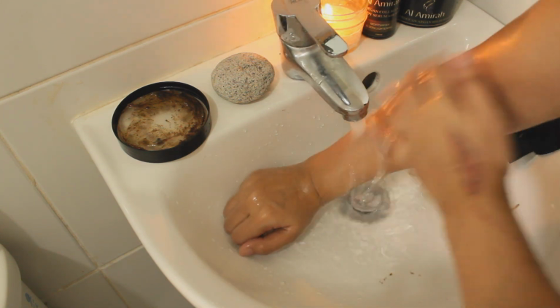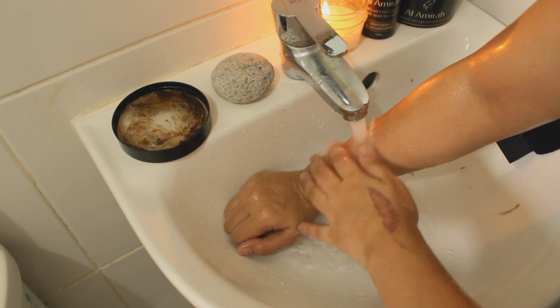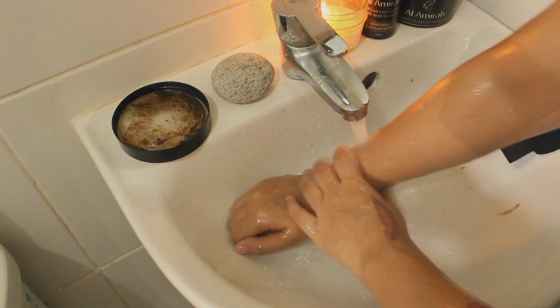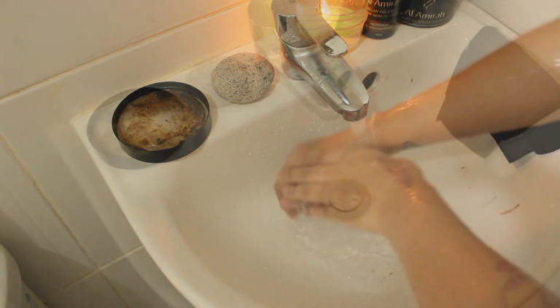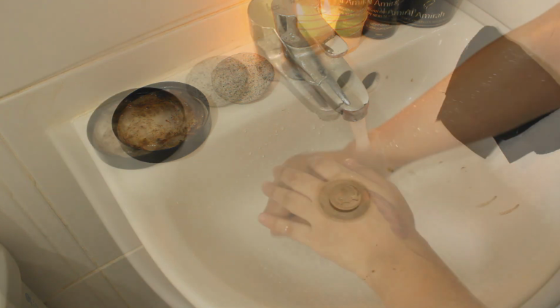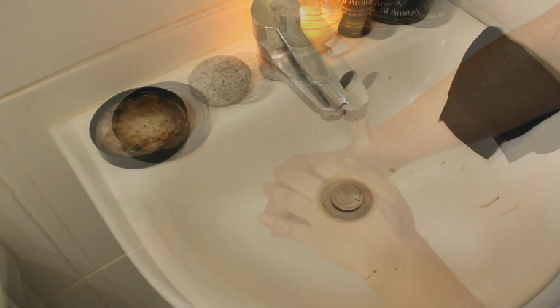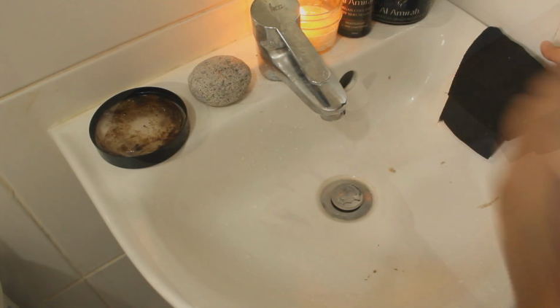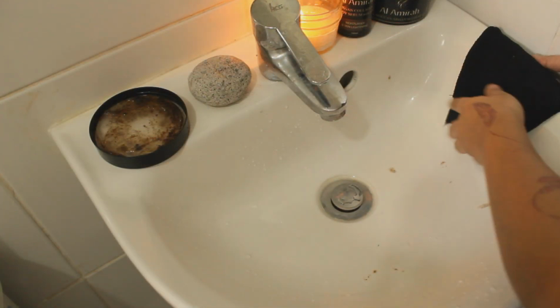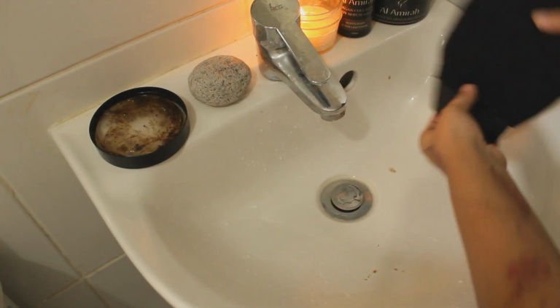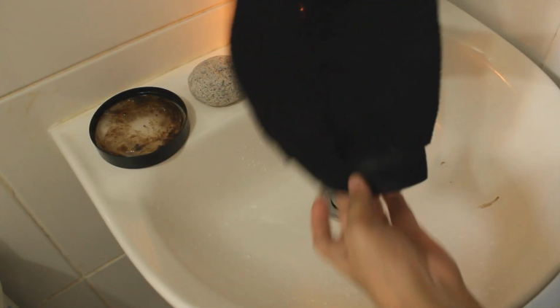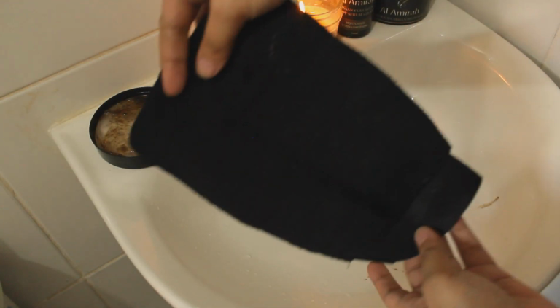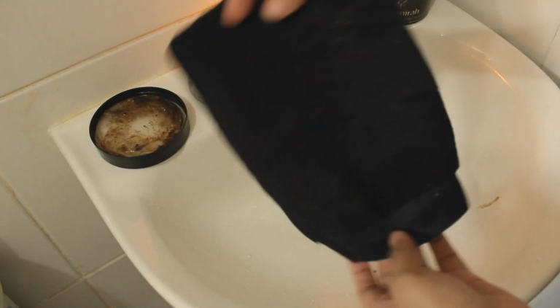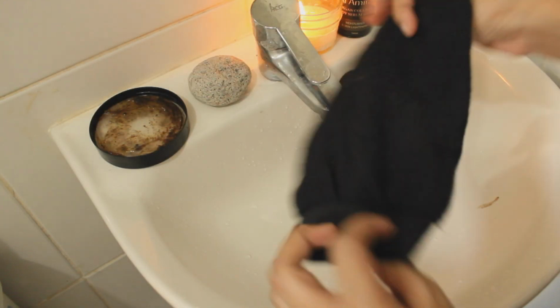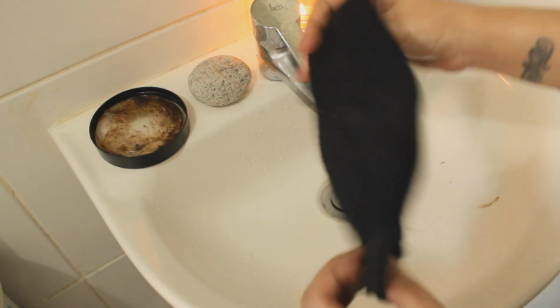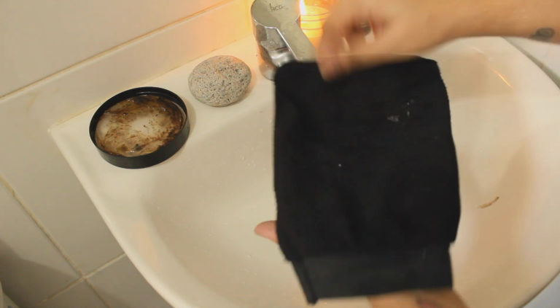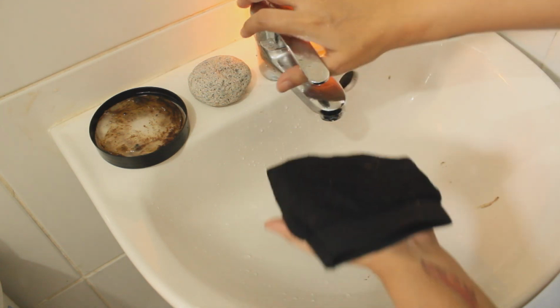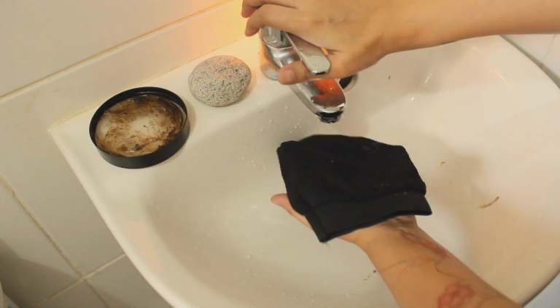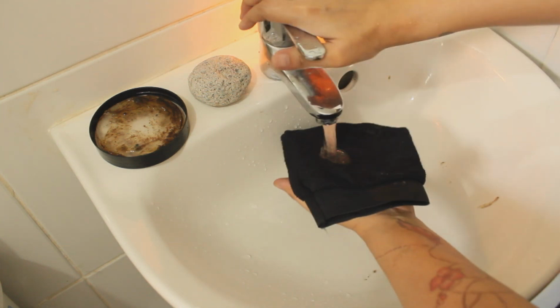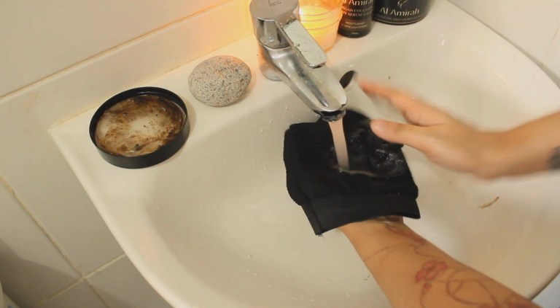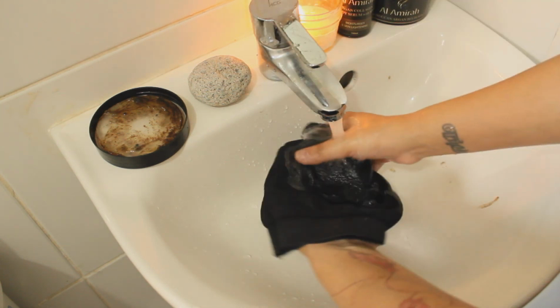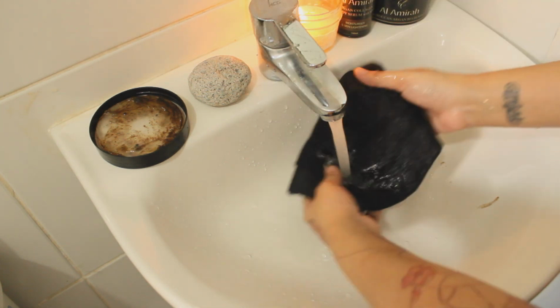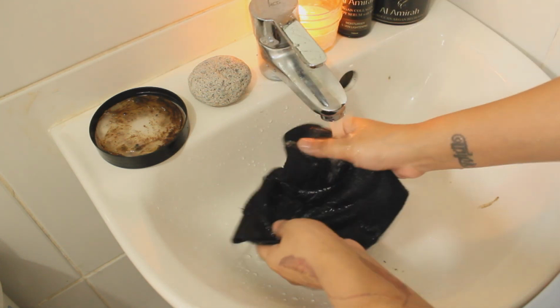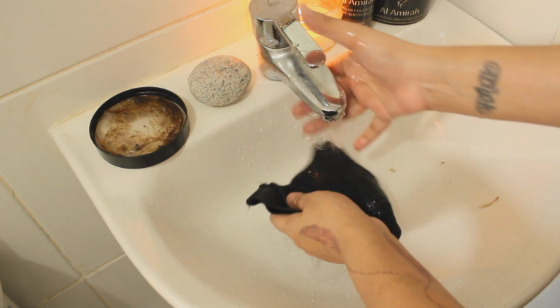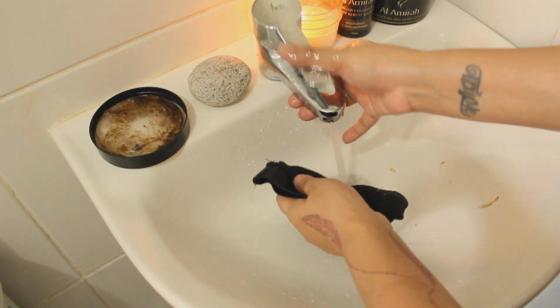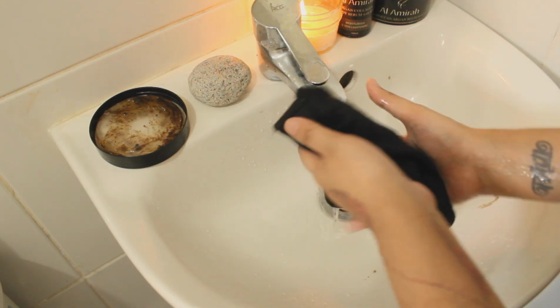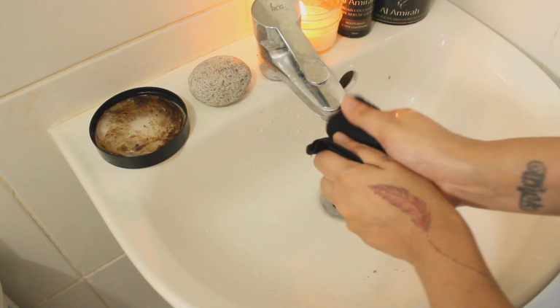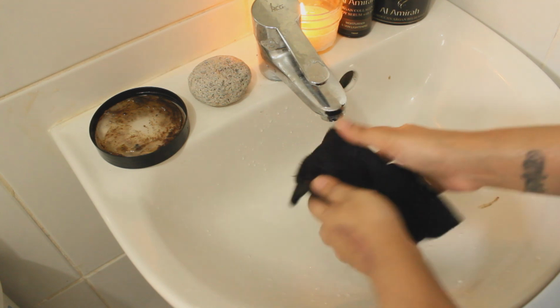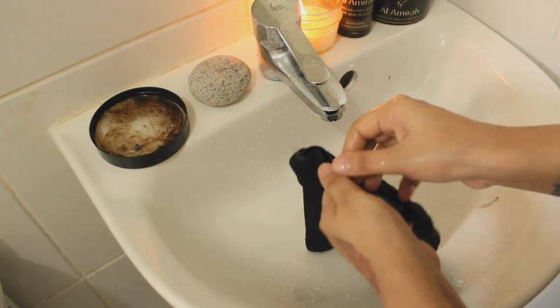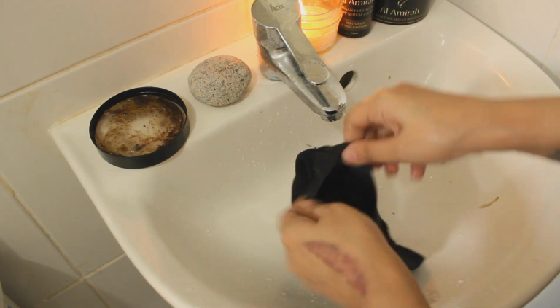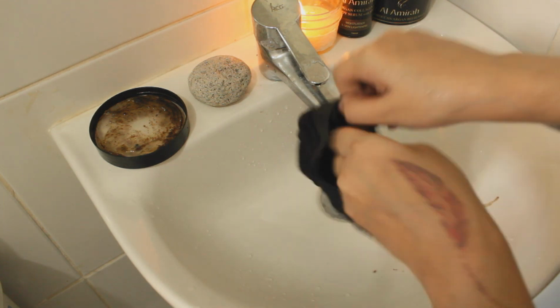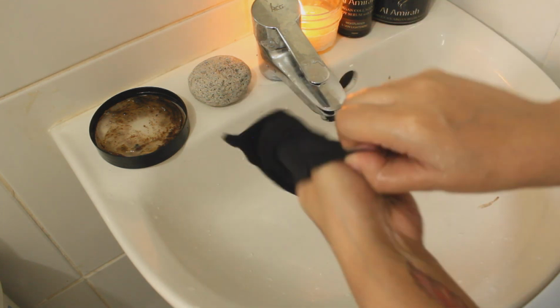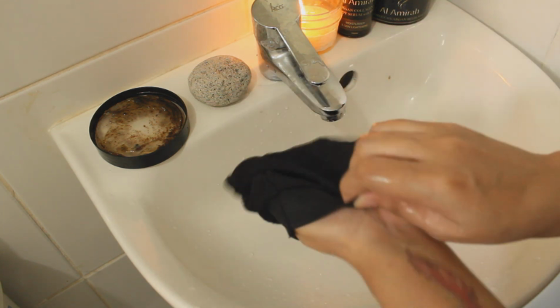Once you've cleaned and rinsed all the soap from your body, it is time to exfoliate. Use the Kessa Glove and exfoliate your skin by rubbing the glove up and down your body.